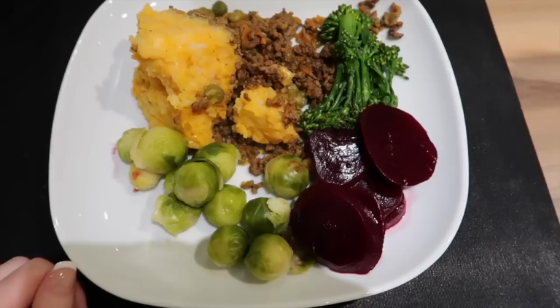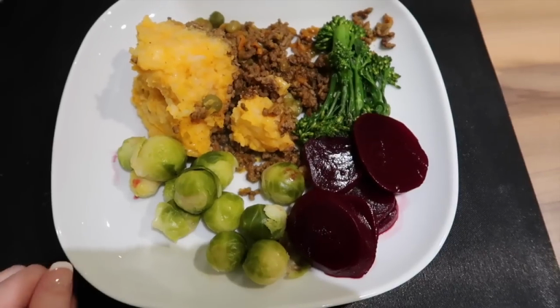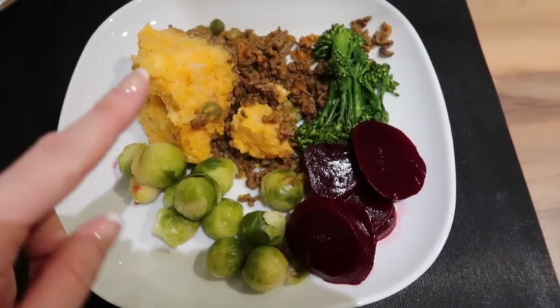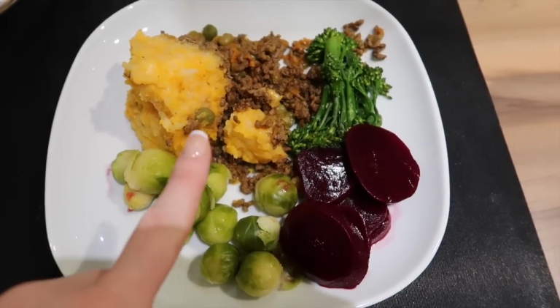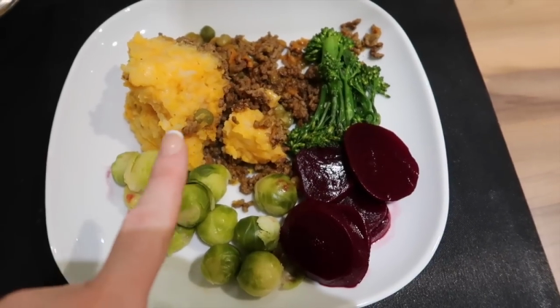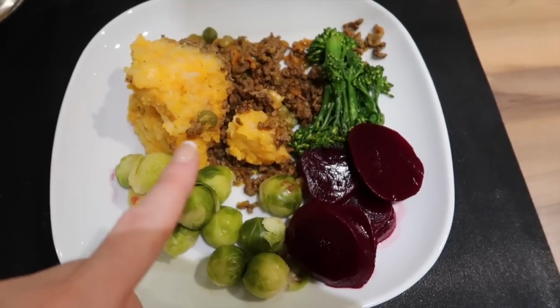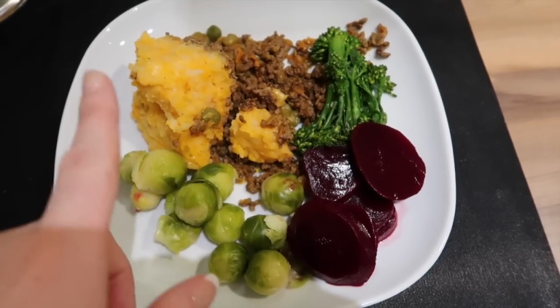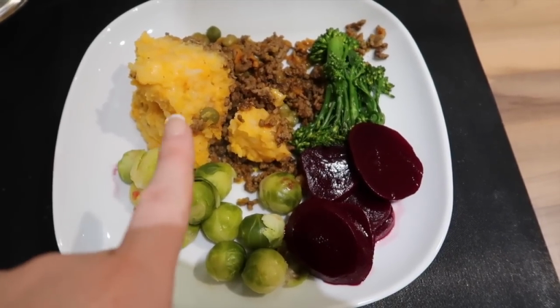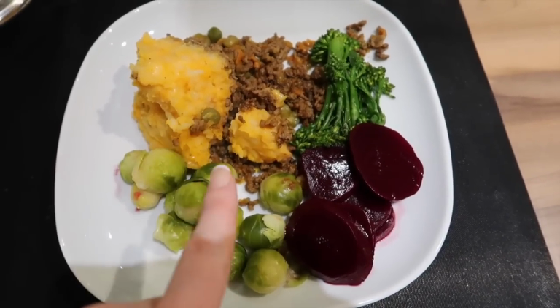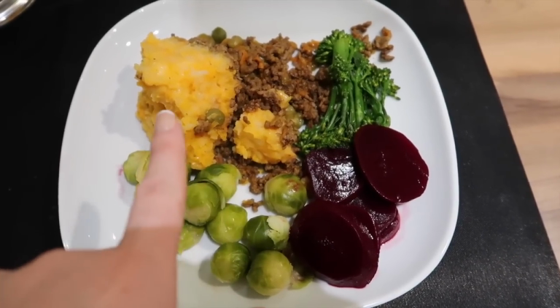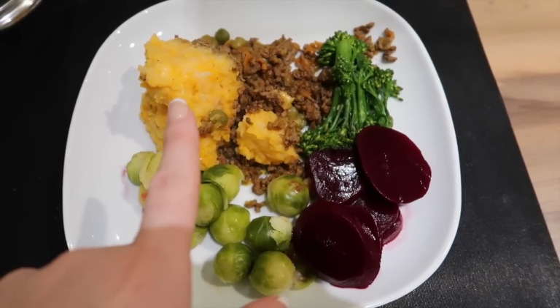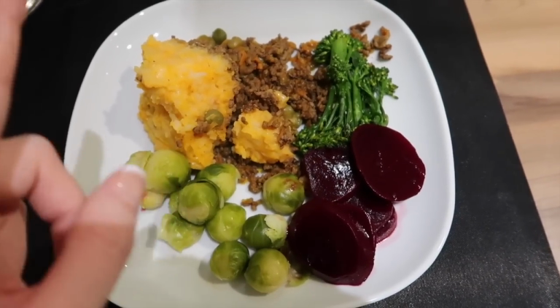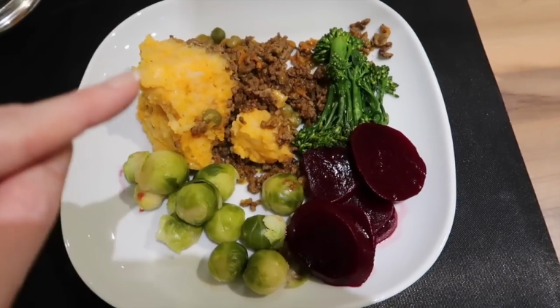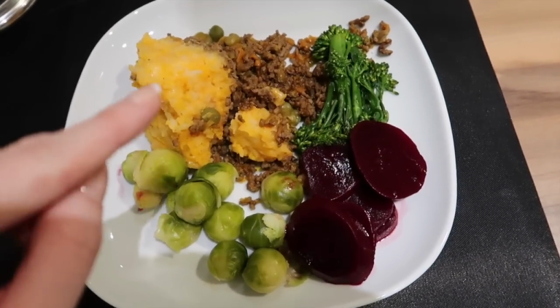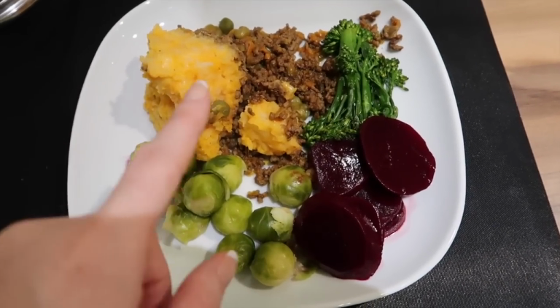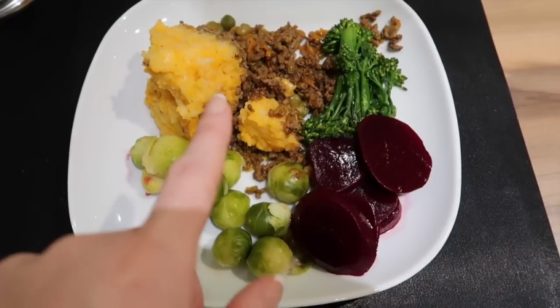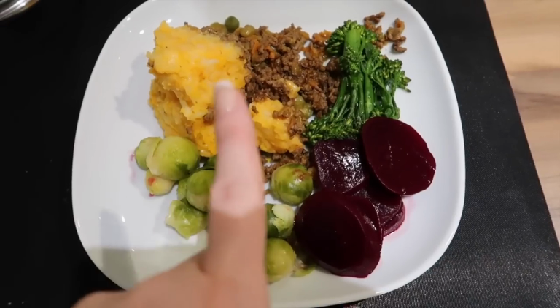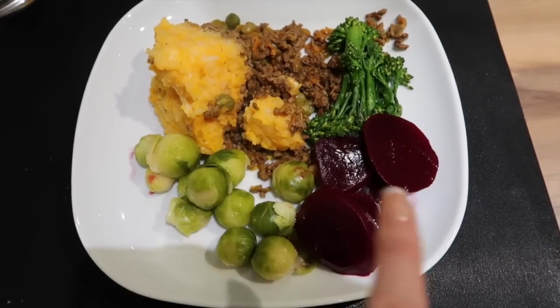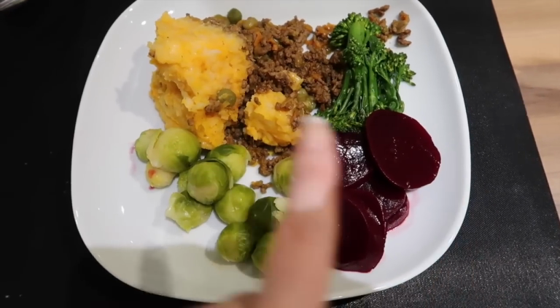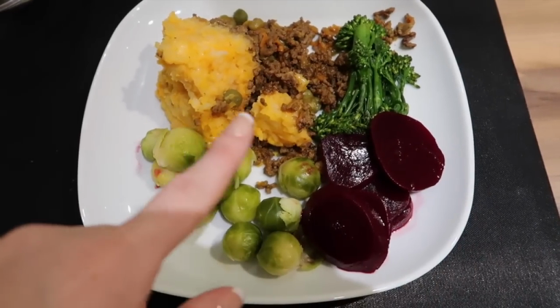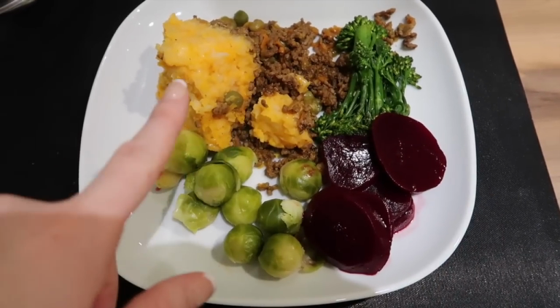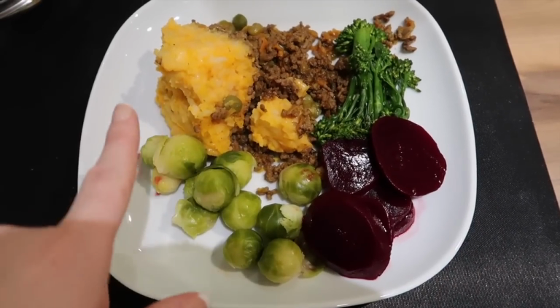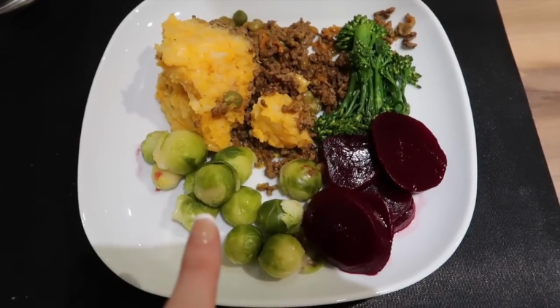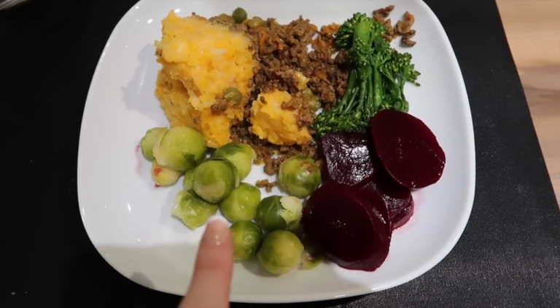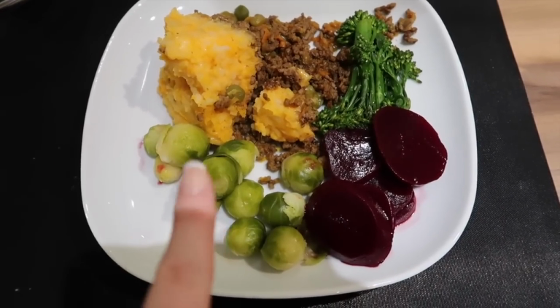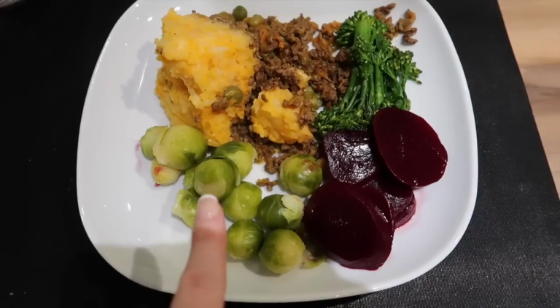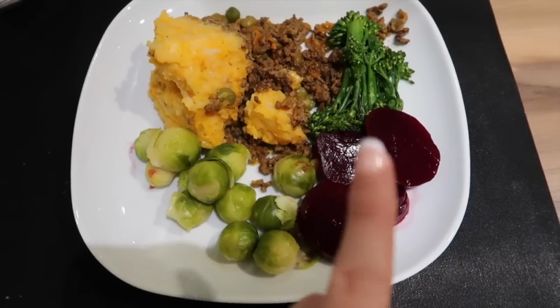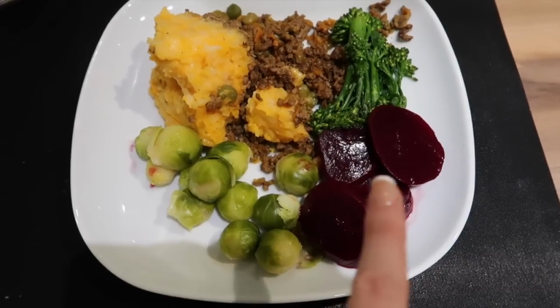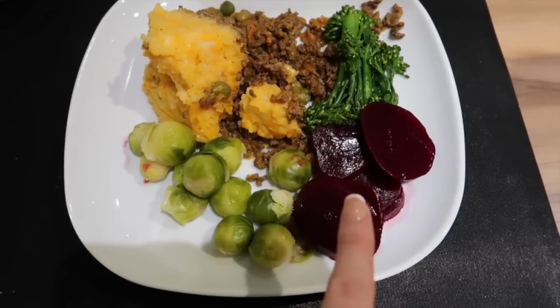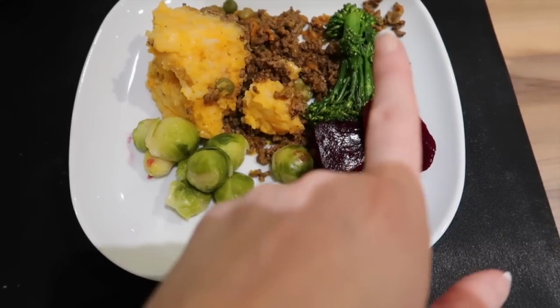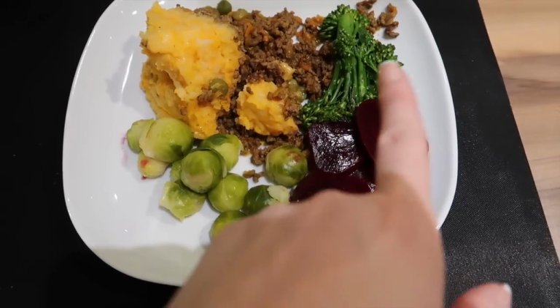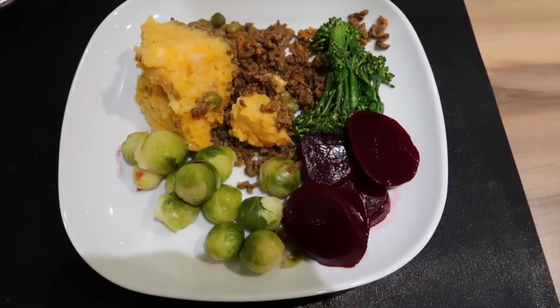Dinner tonight is cottage pie, which is loosely based on the Joe Wicks recipe — I tweaked it a bit for my family. We're having that with sweet potato on the top, with some brussels sprouts, beetroot, and some broccoli.